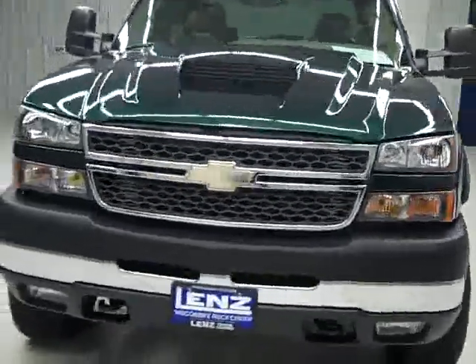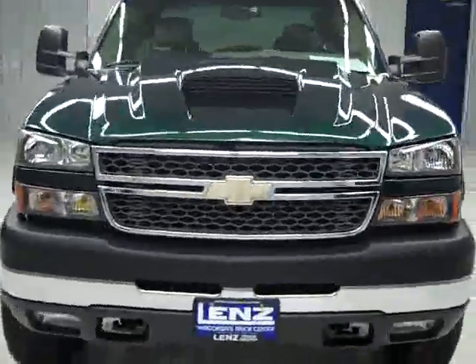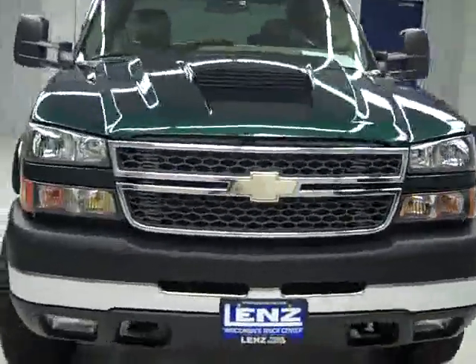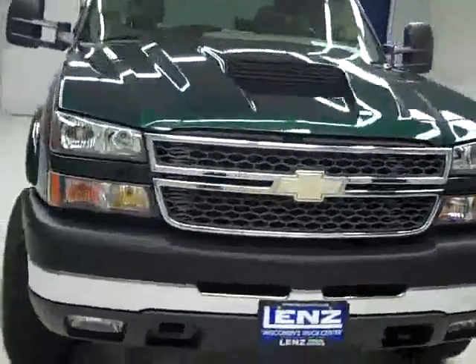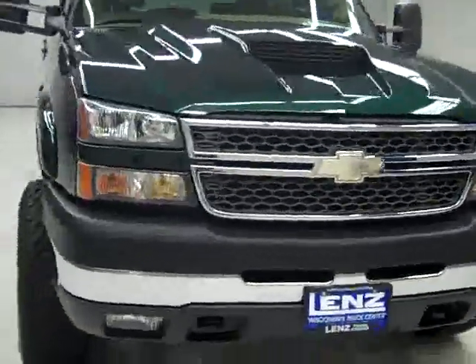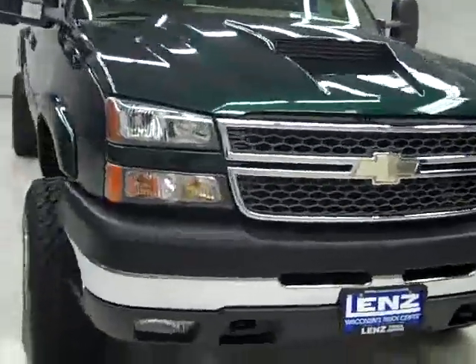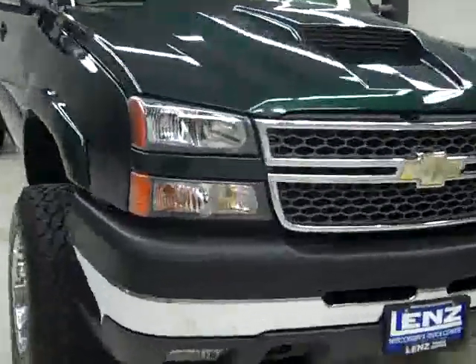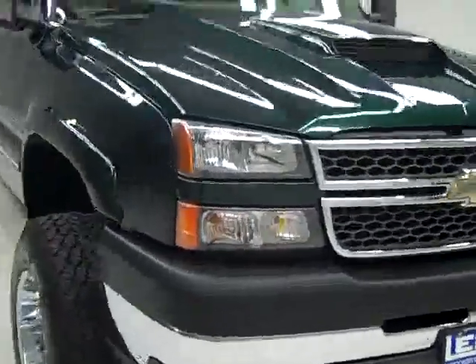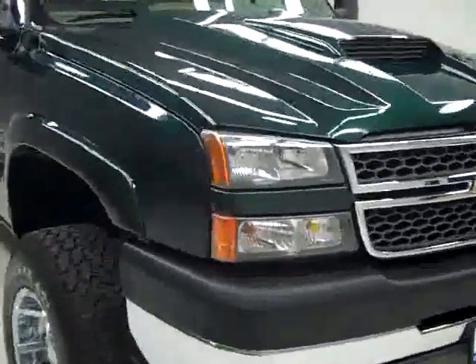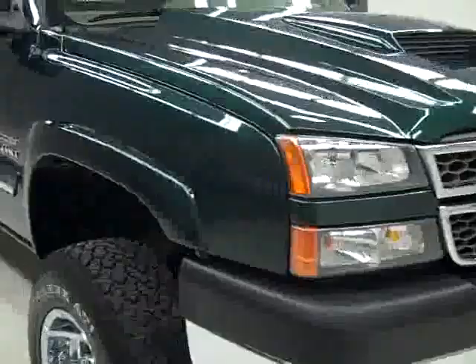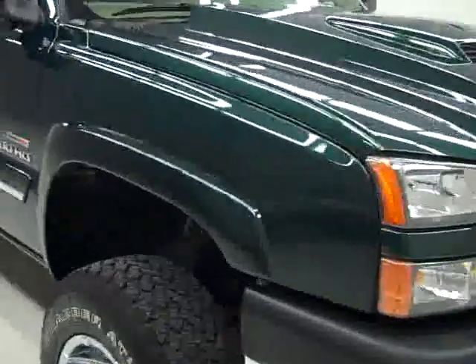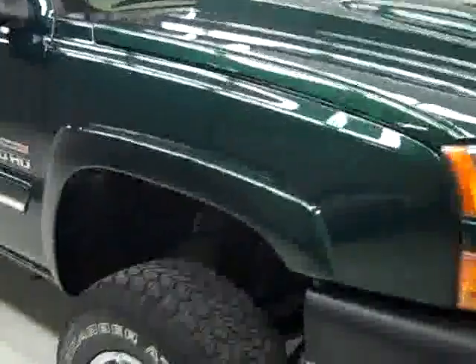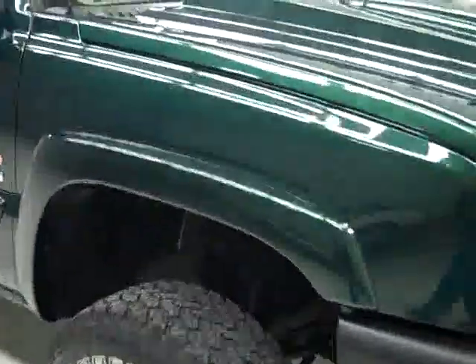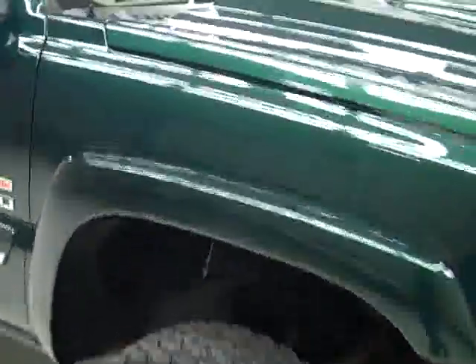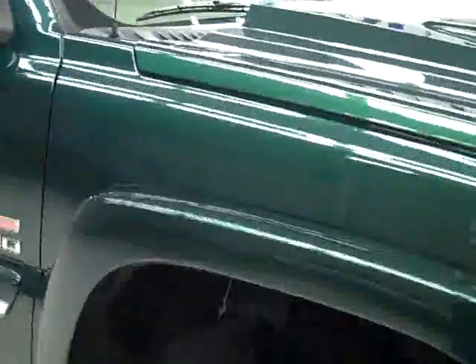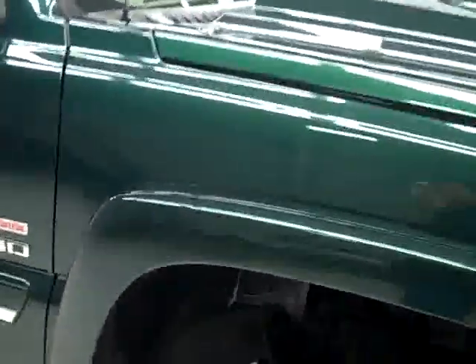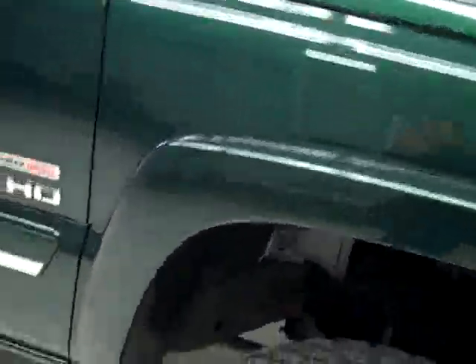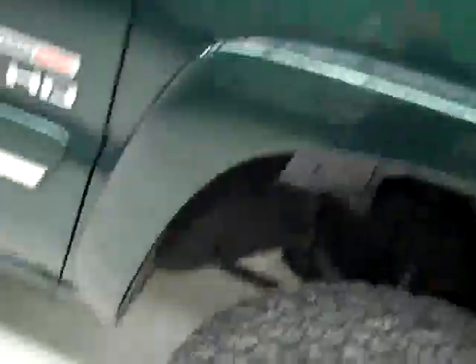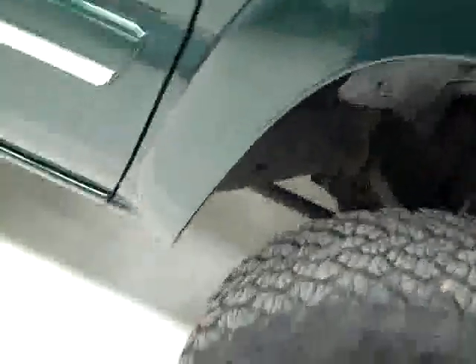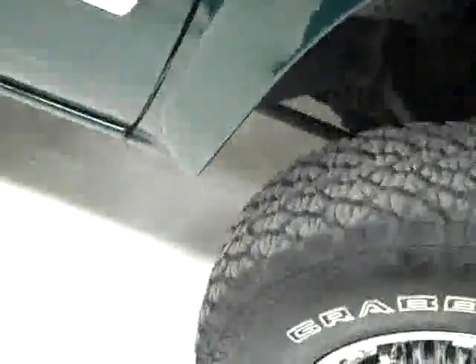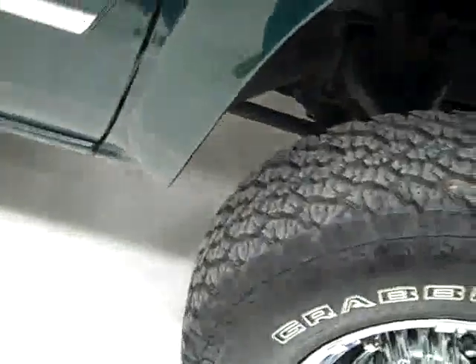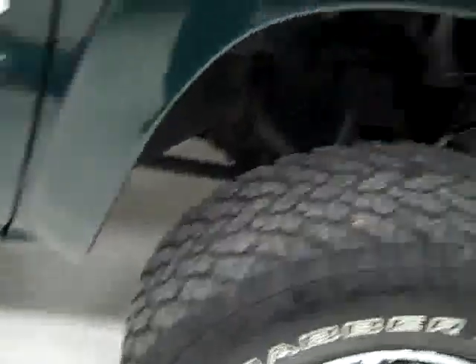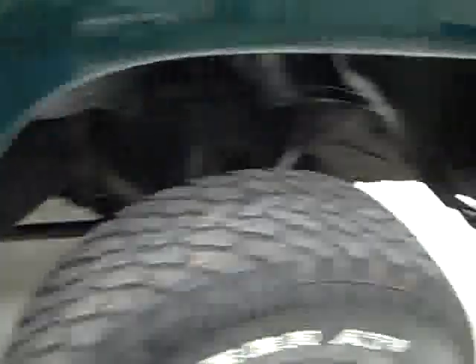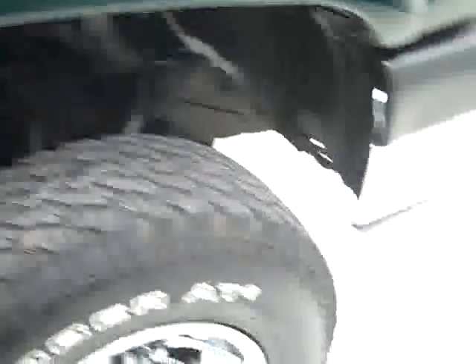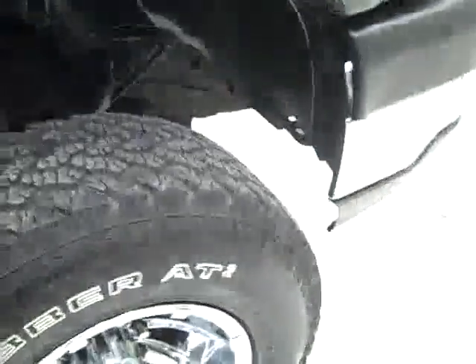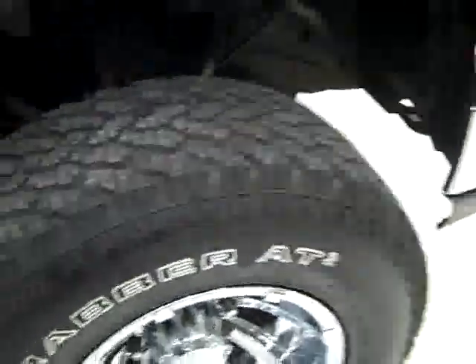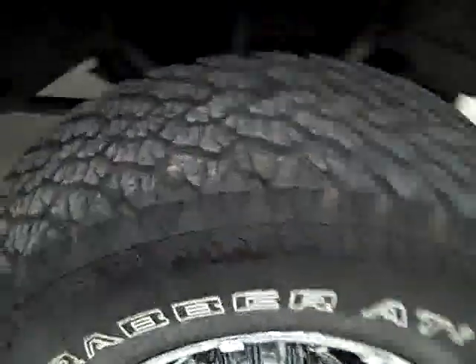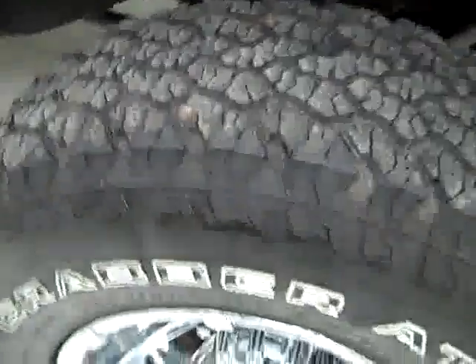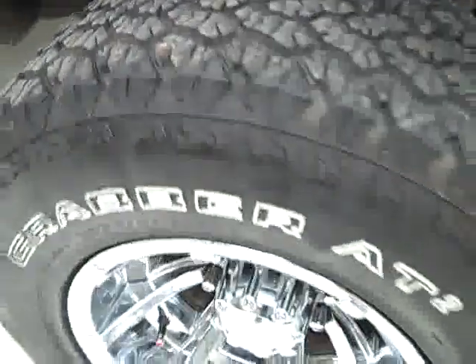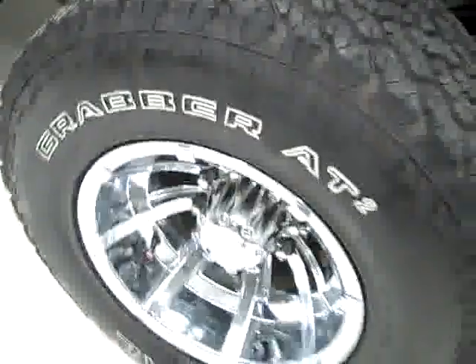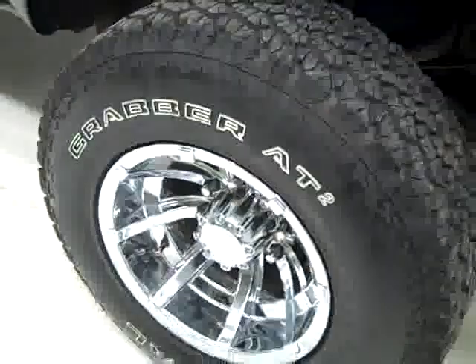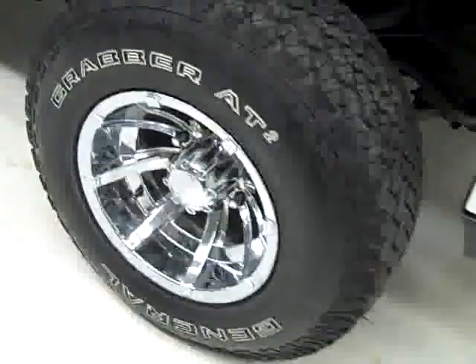This is stock number K1129, a 2005 Chevy 2500 Crew Cab Short Box with the LS Package. Color is green, 68,000 miles, LLY Duramax diesel engine.